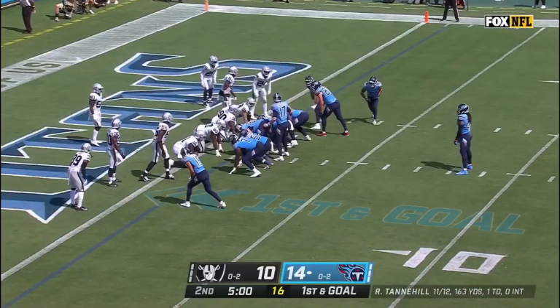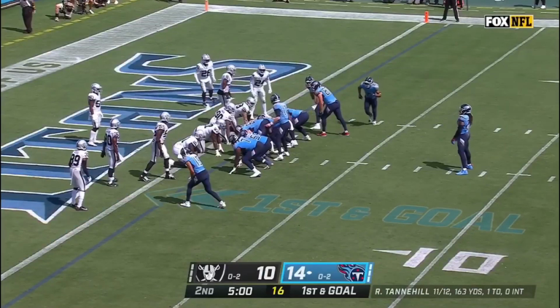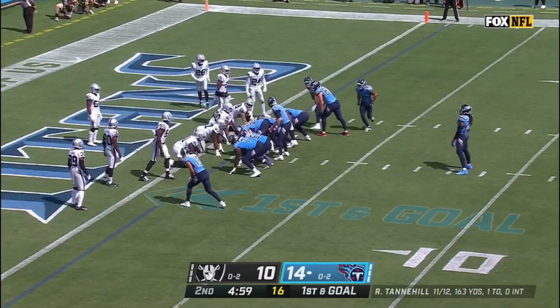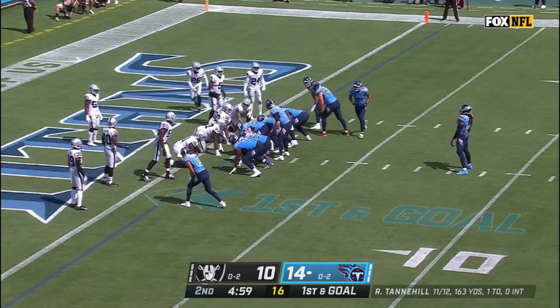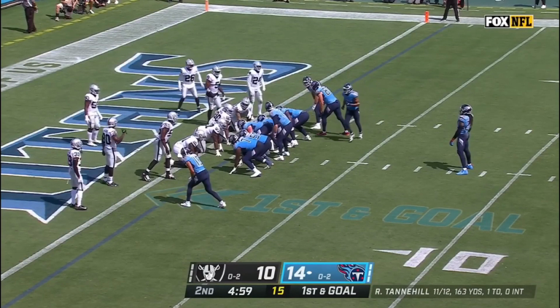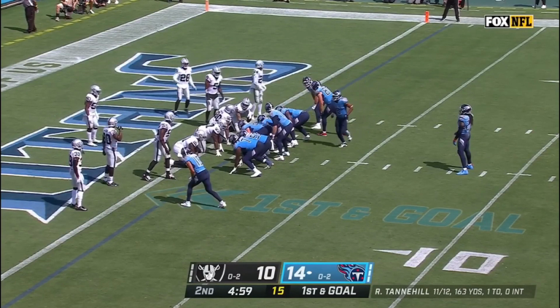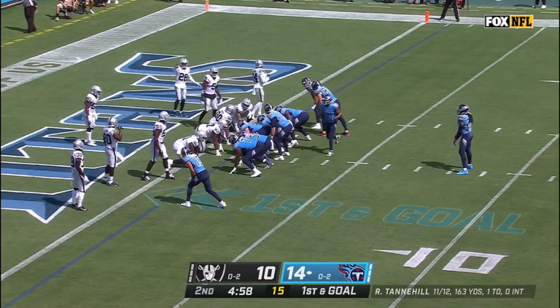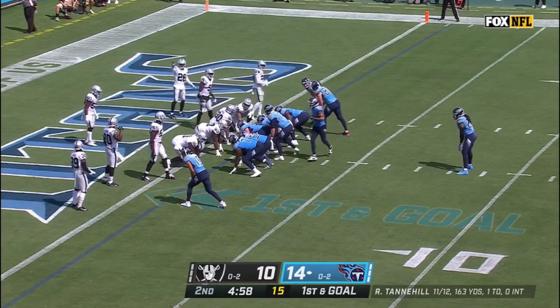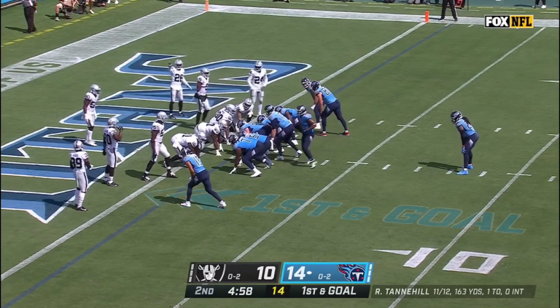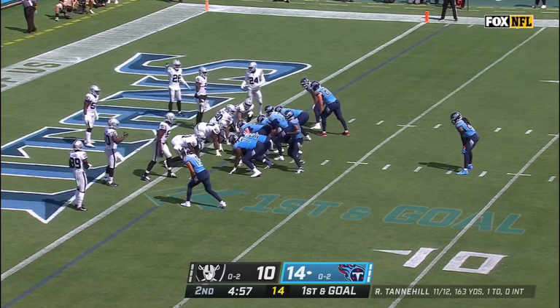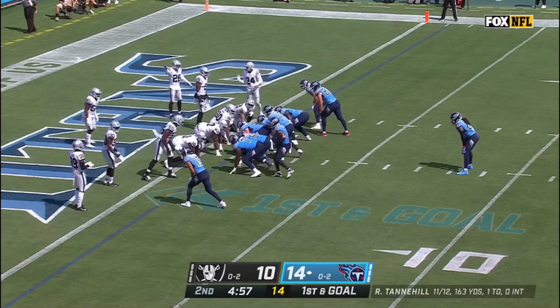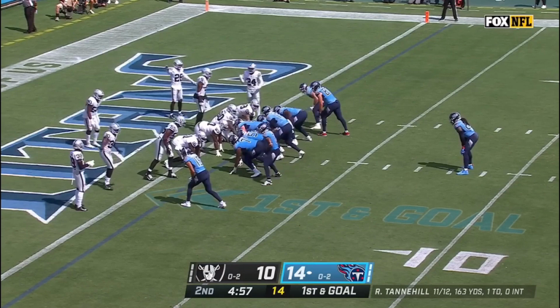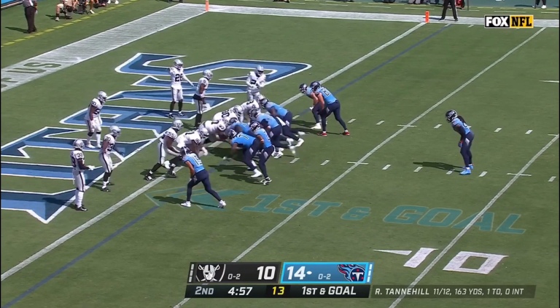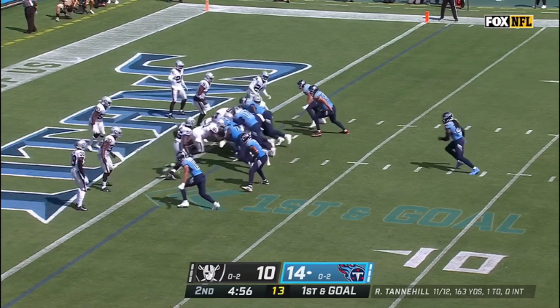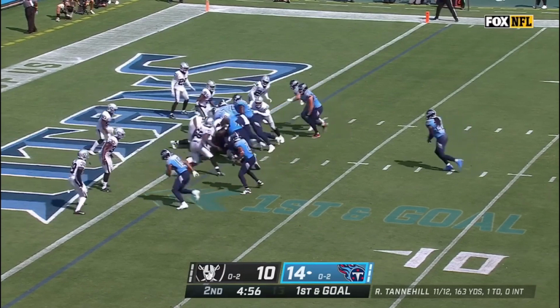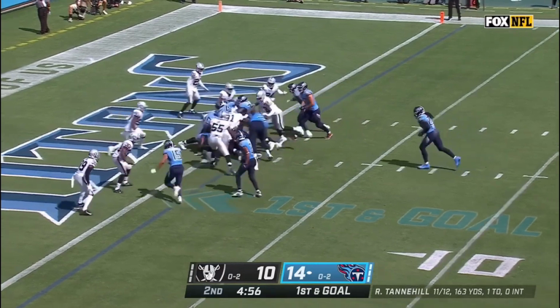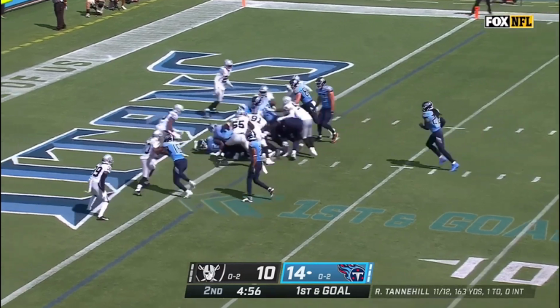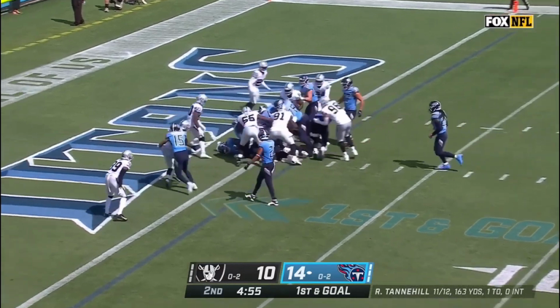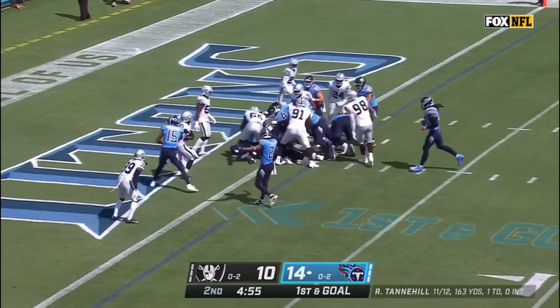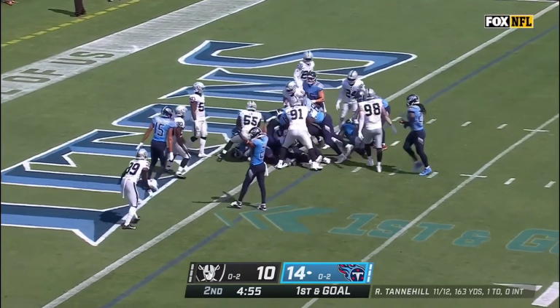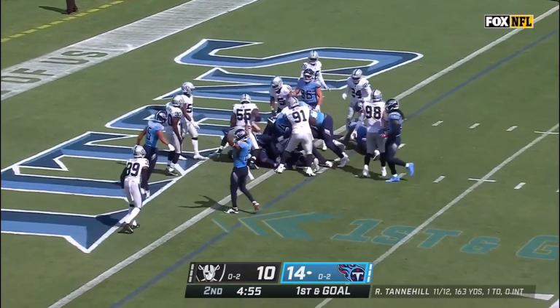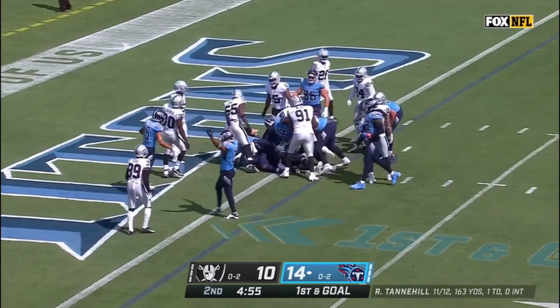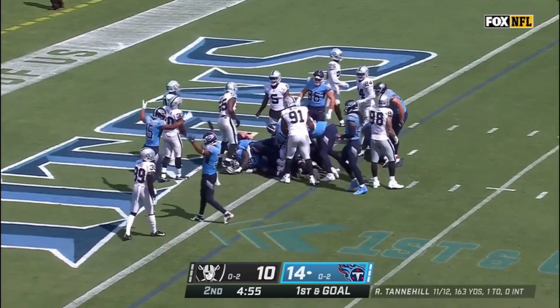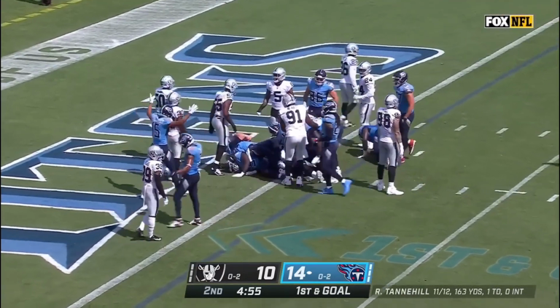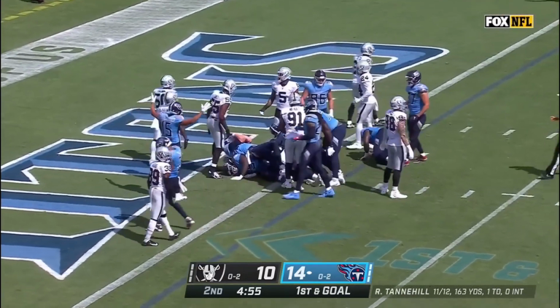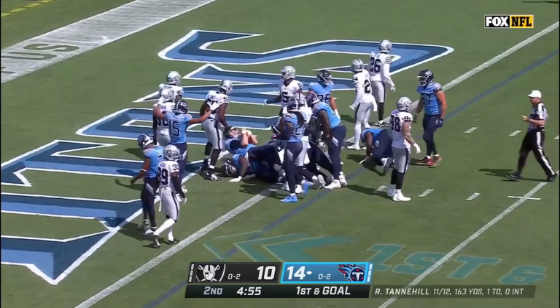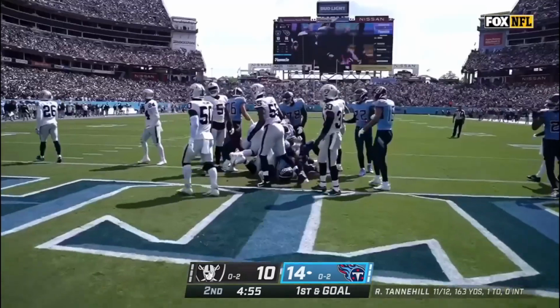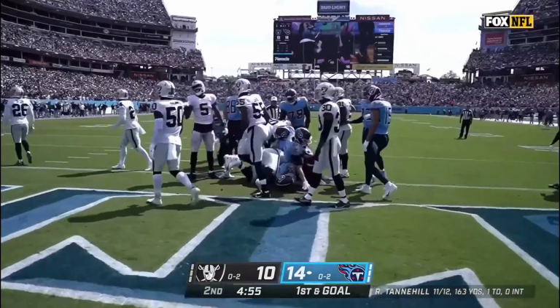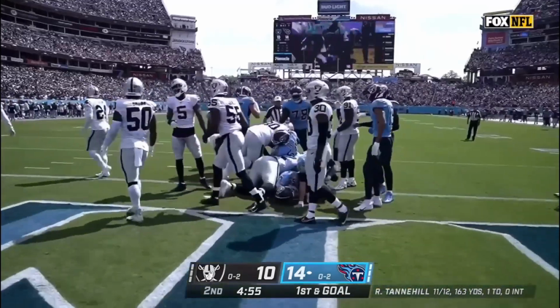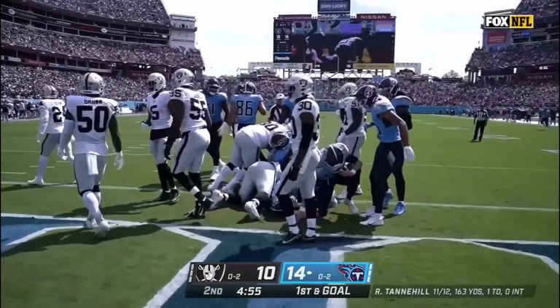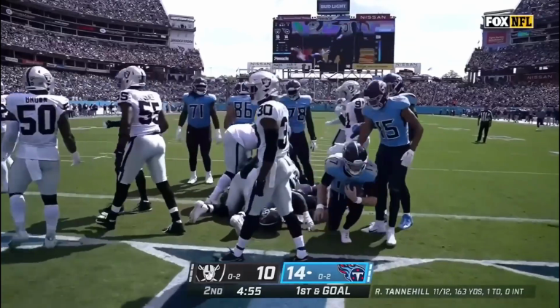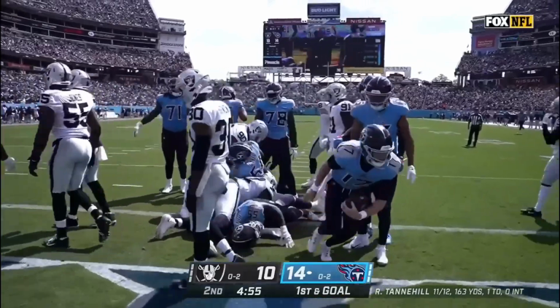First and goal from the Raiders'. Tannehill takes it in himself for a Titans touchdown!